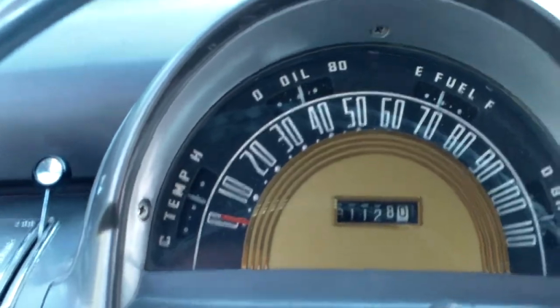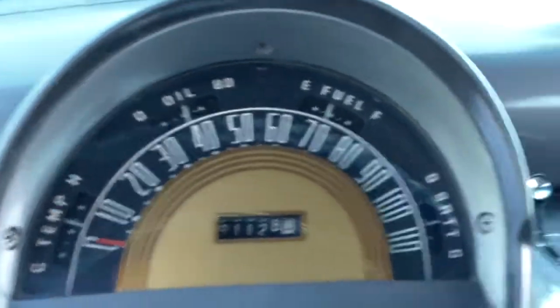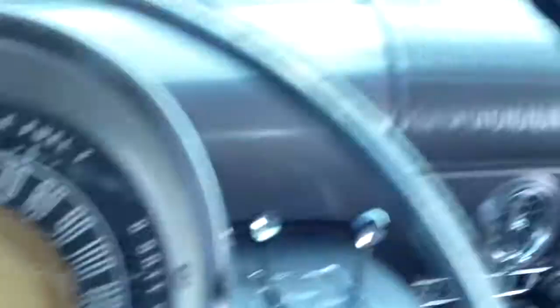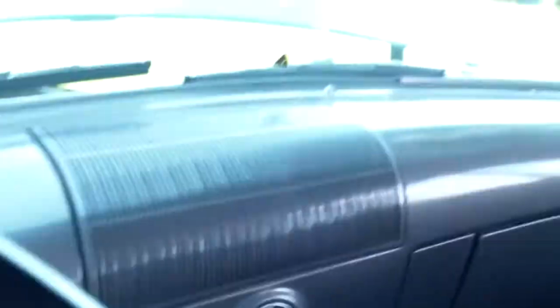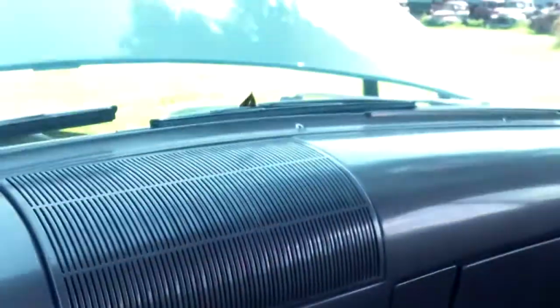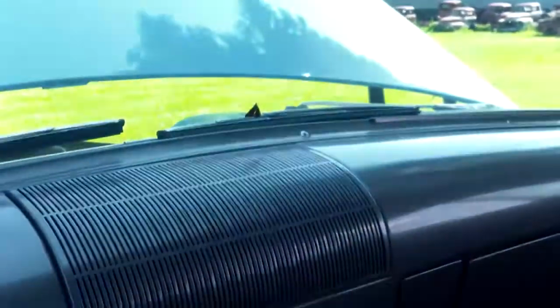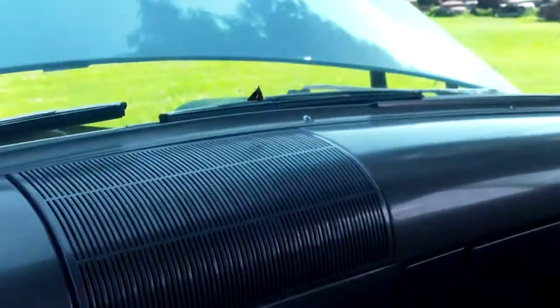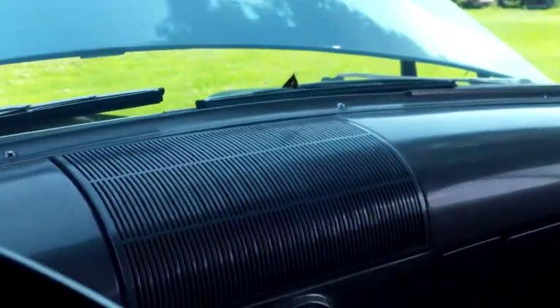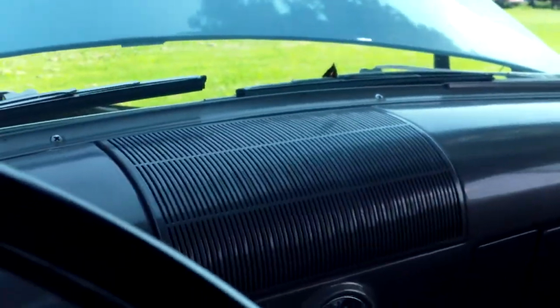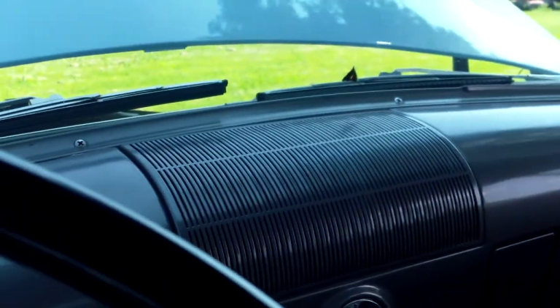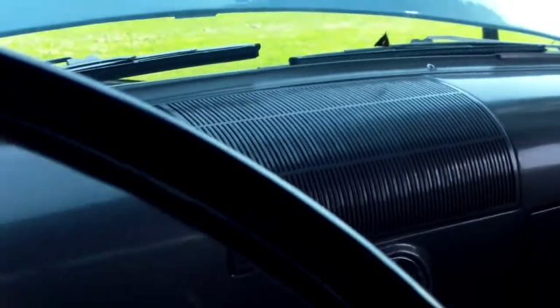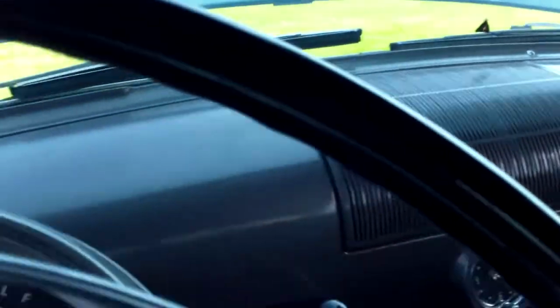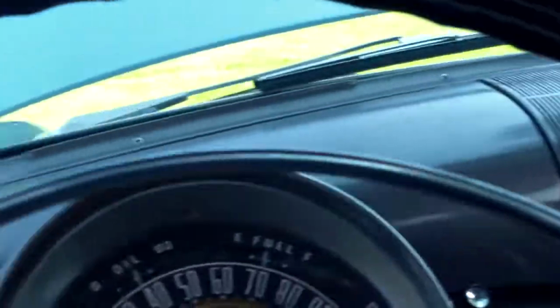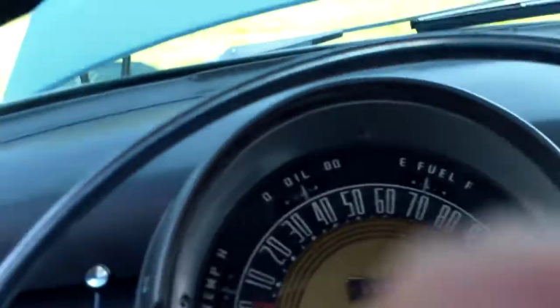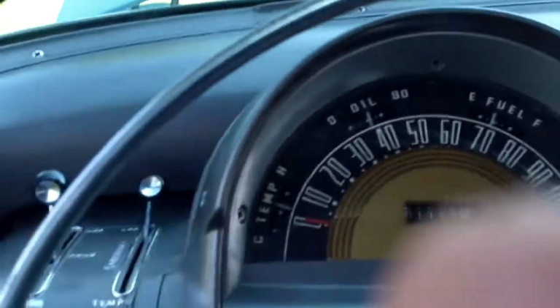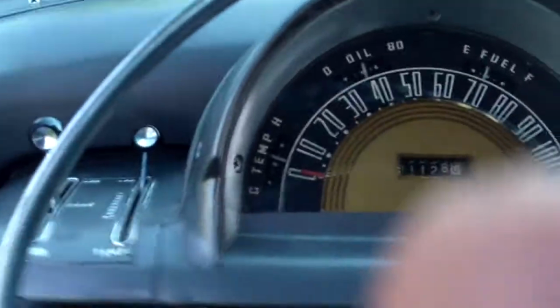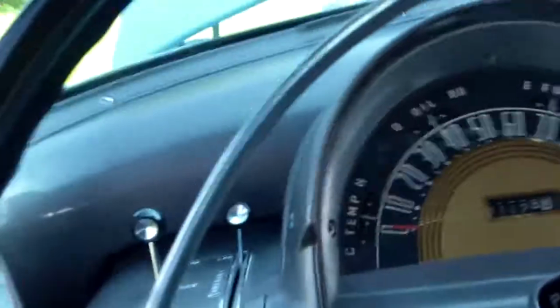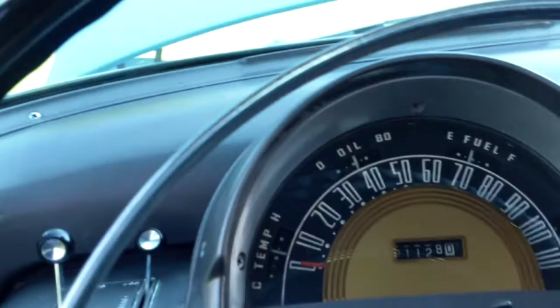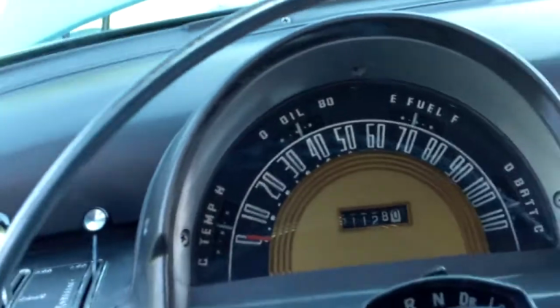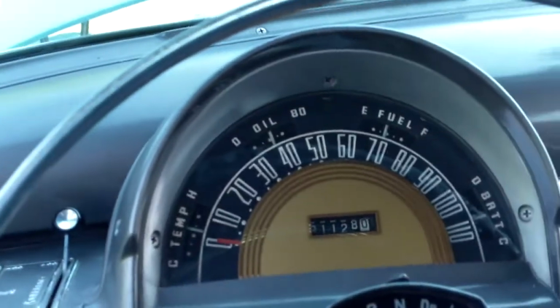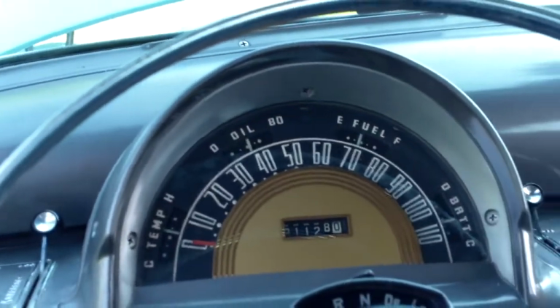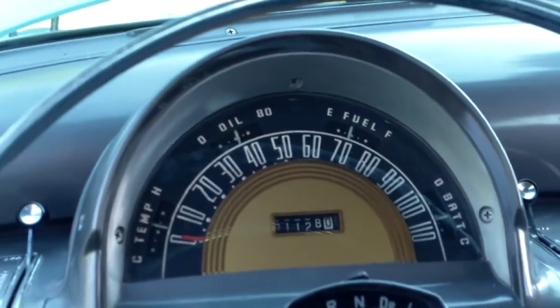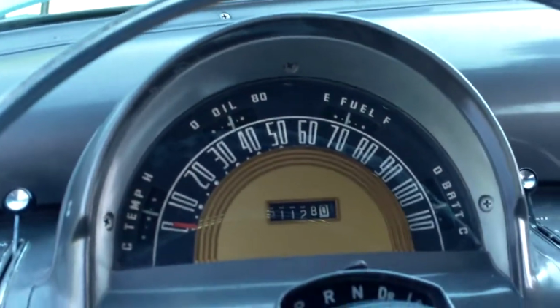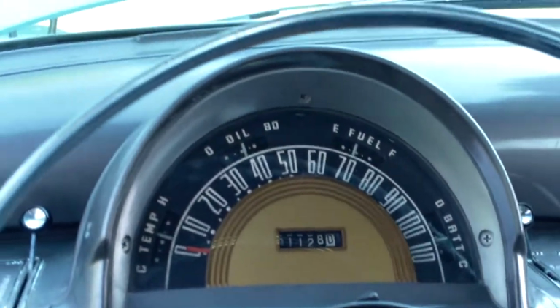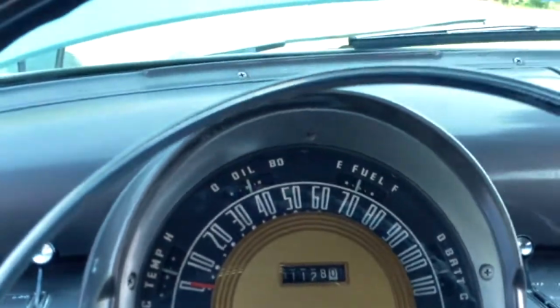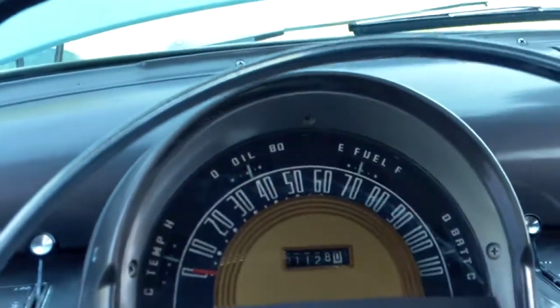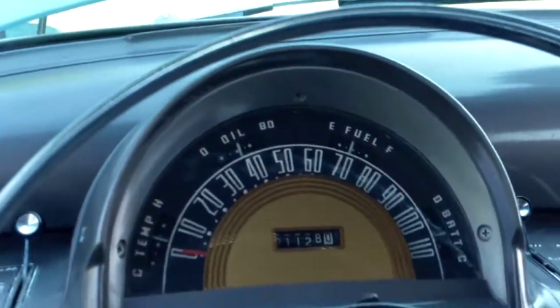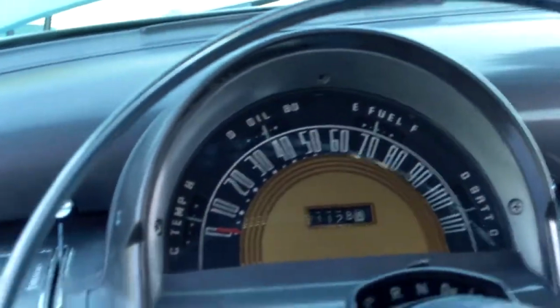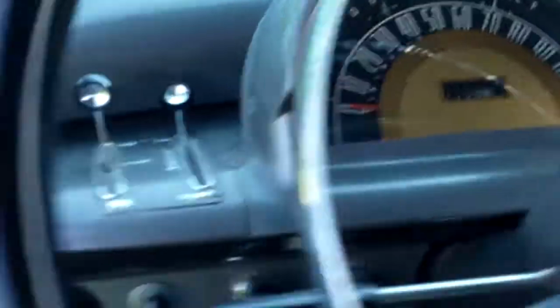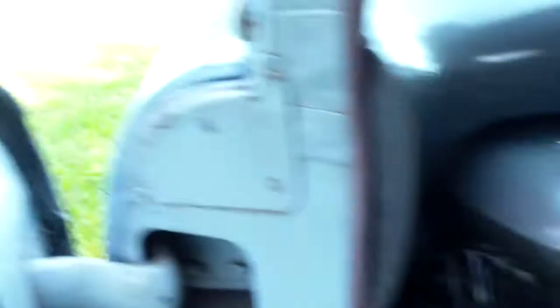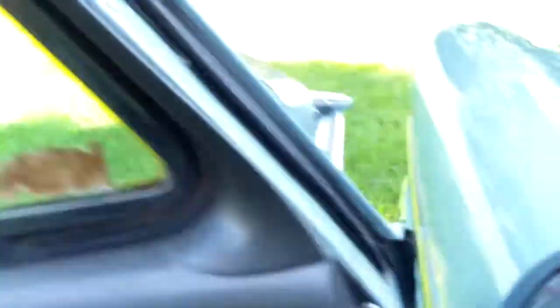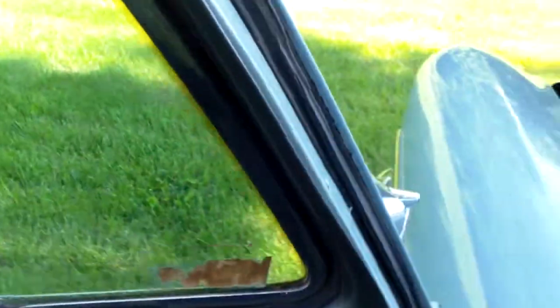Again, we've got one of those butterflies flying around, those moths. It is a 1953, and we're going to go around front and take a look at it.